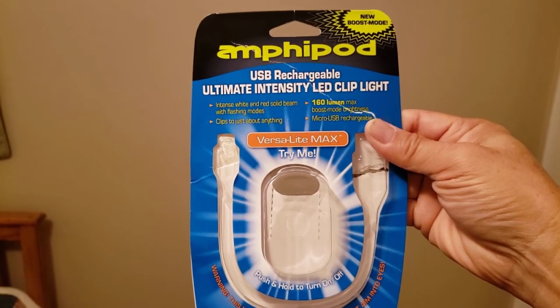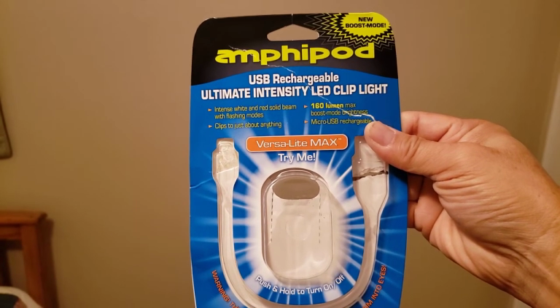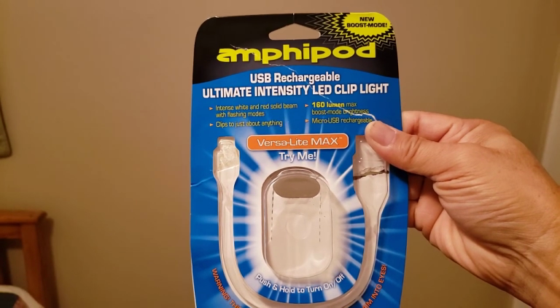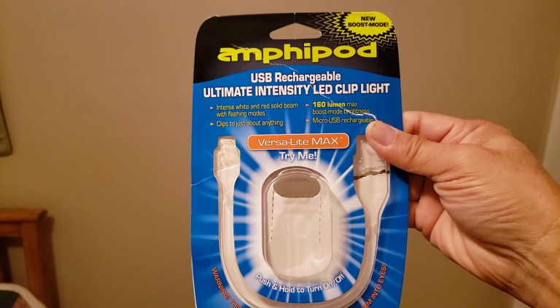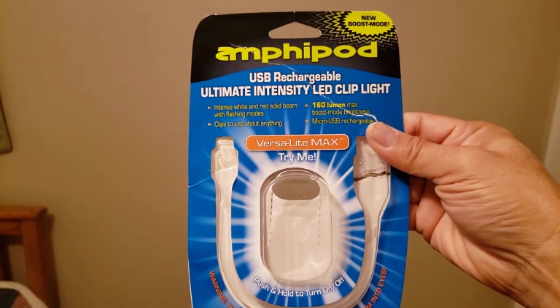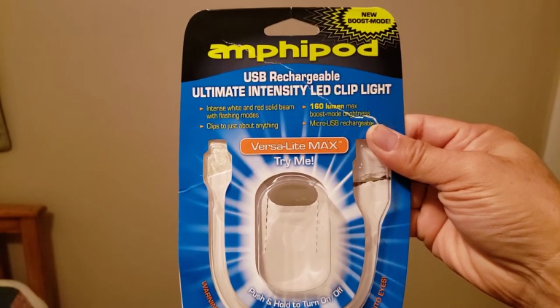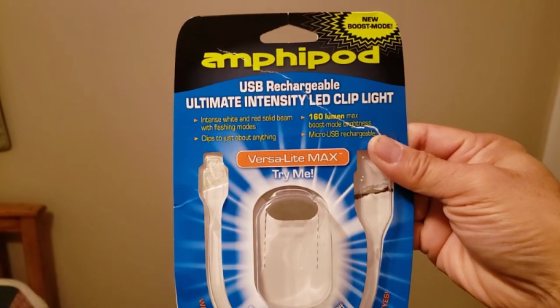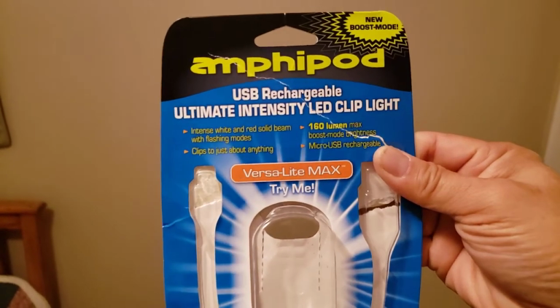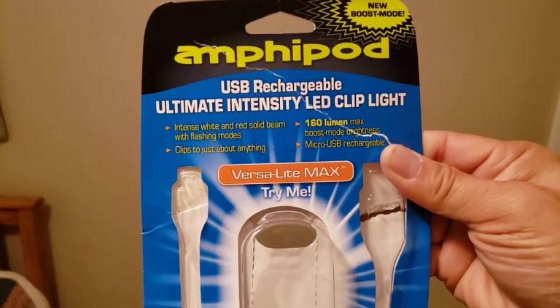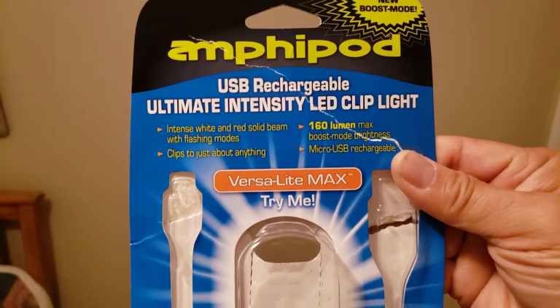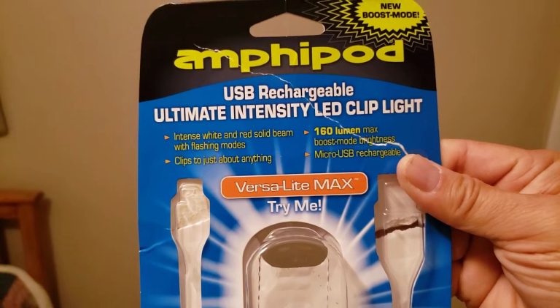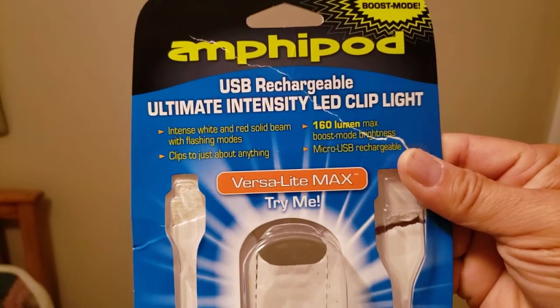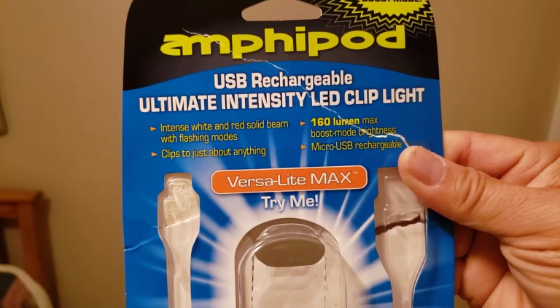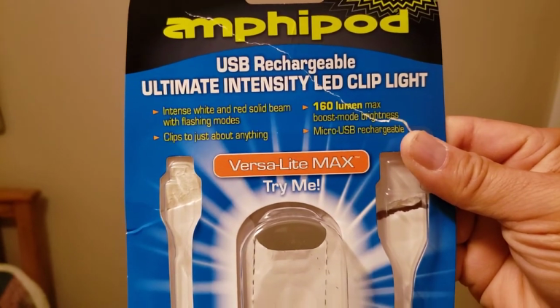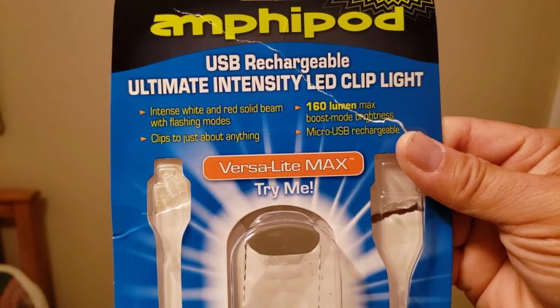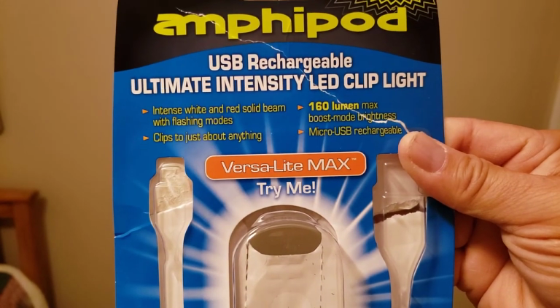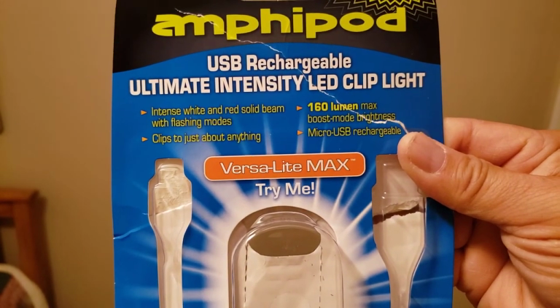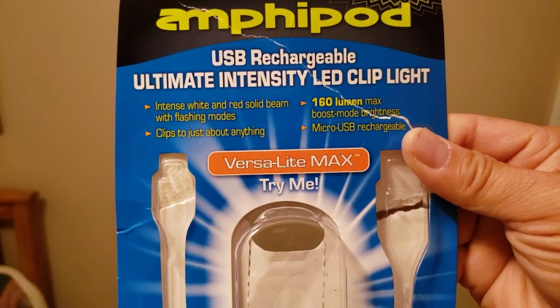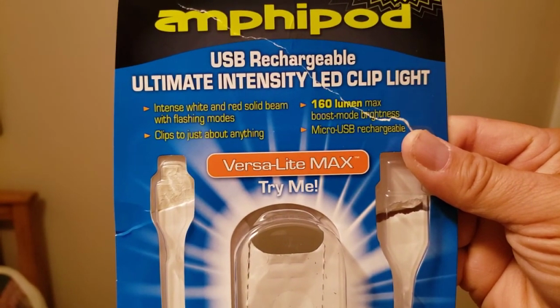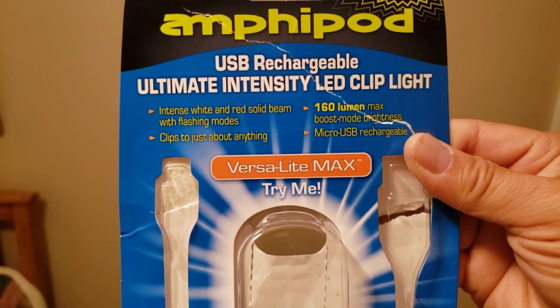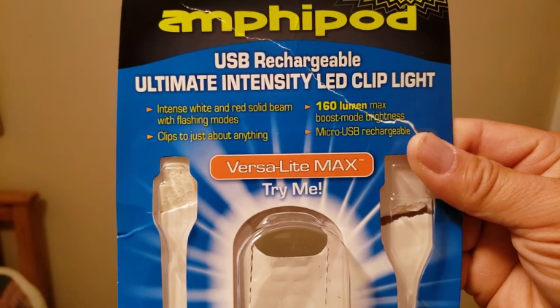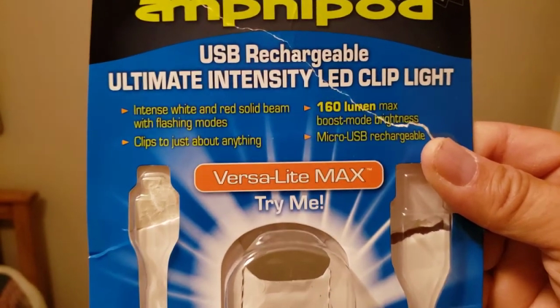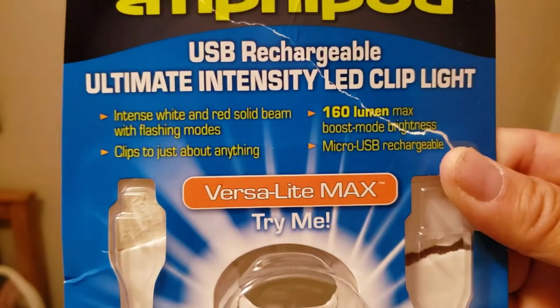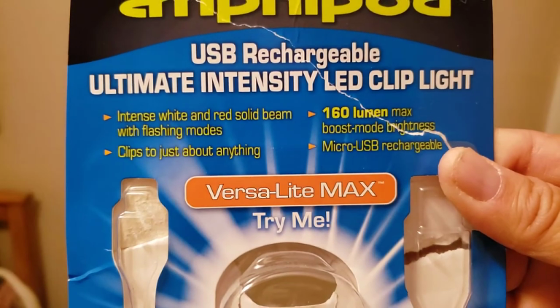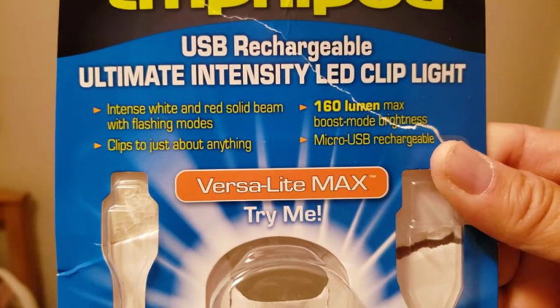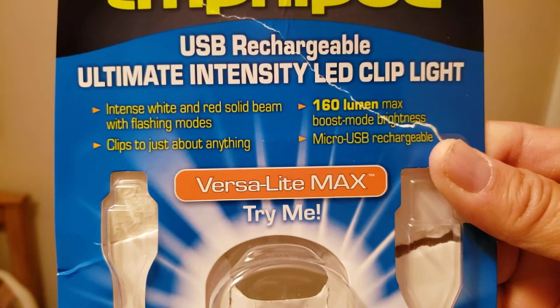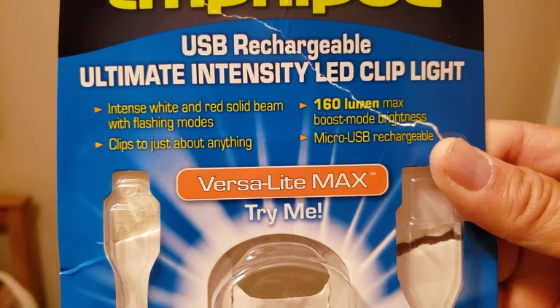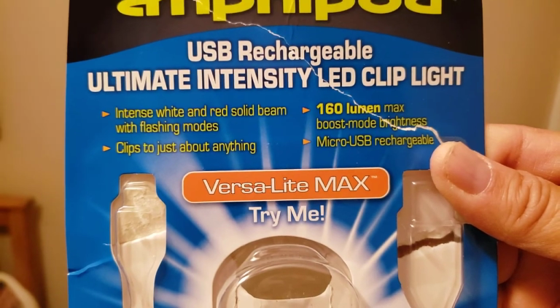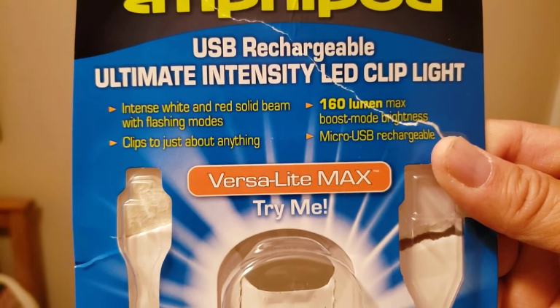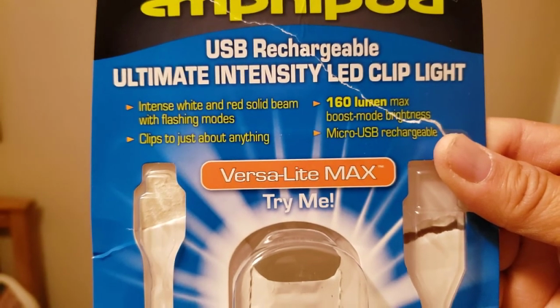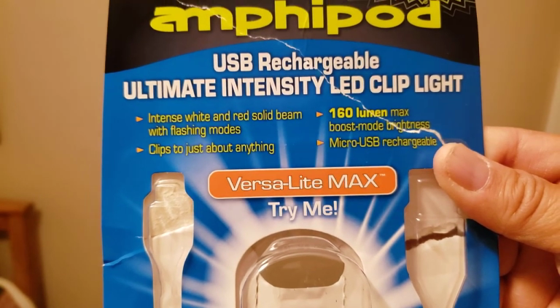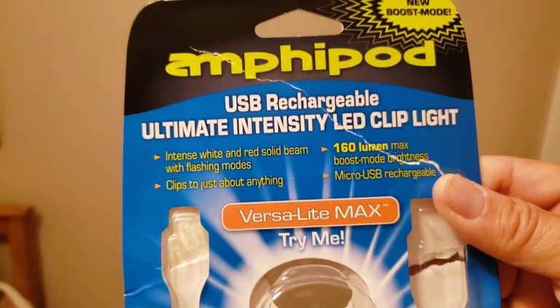I did a review on the same brand before. This one is the Amphipod Versa Light Max, 160 lumen max — pretty bright.